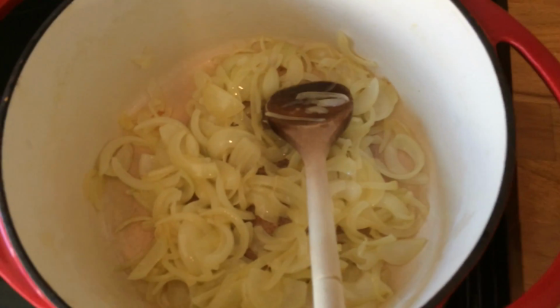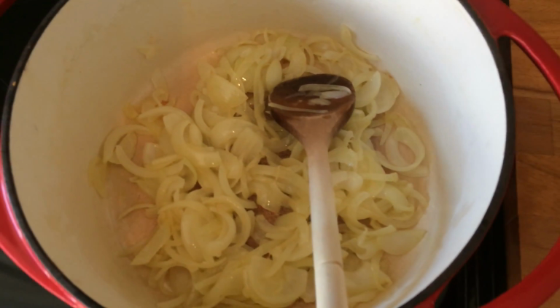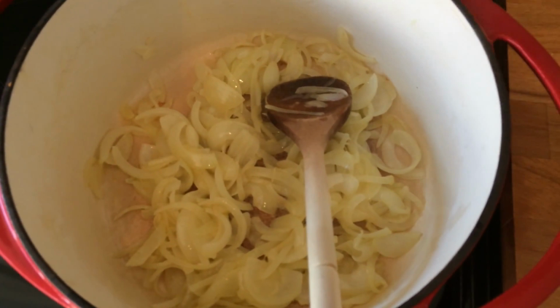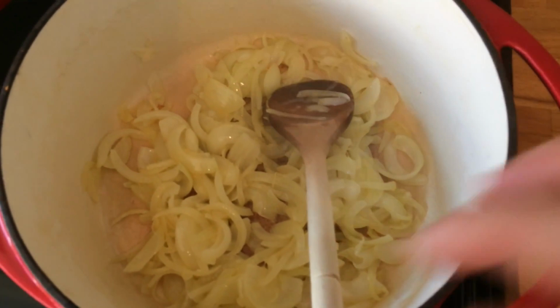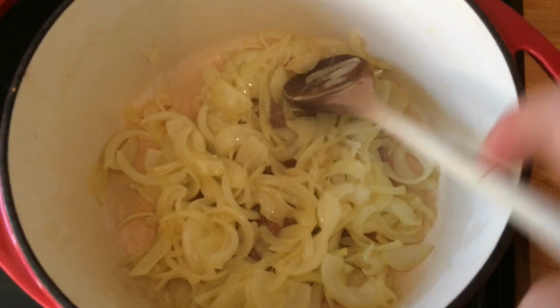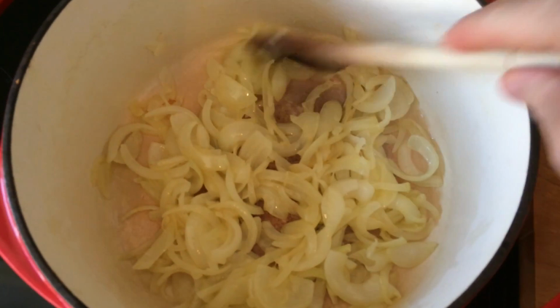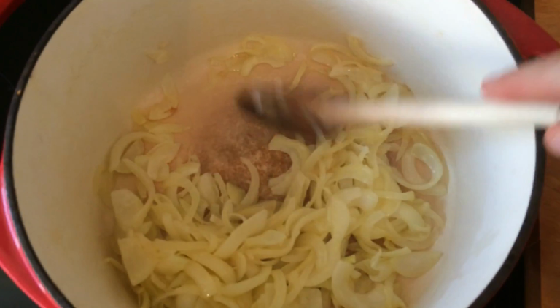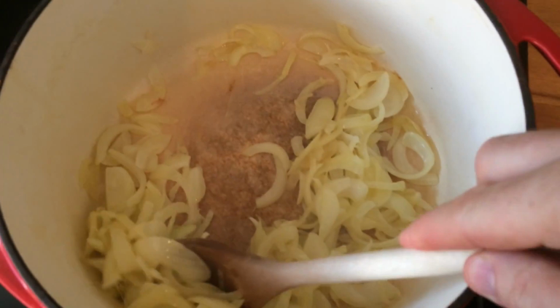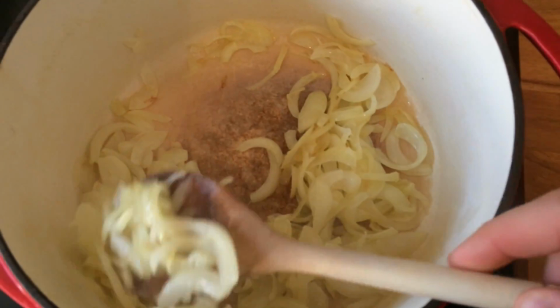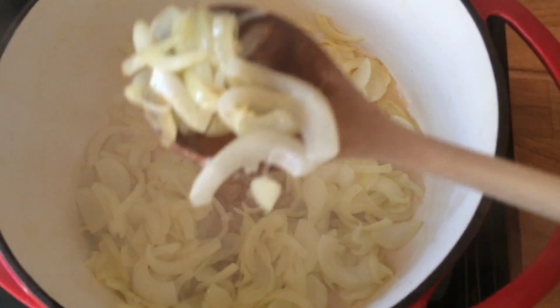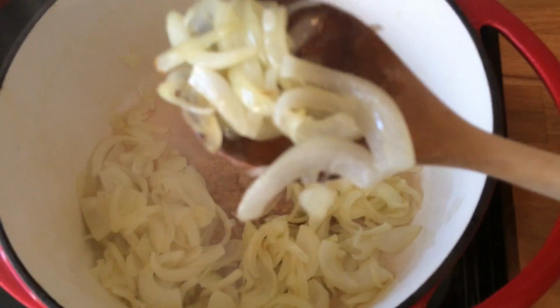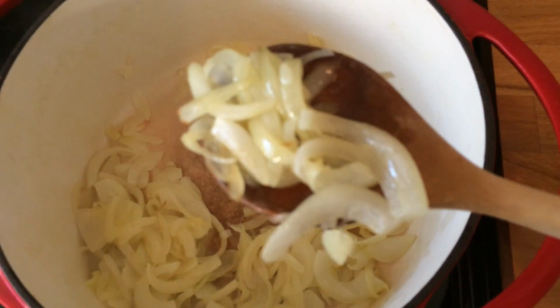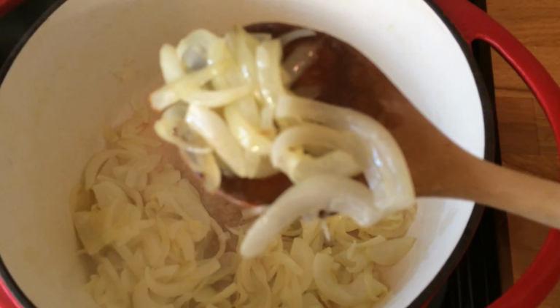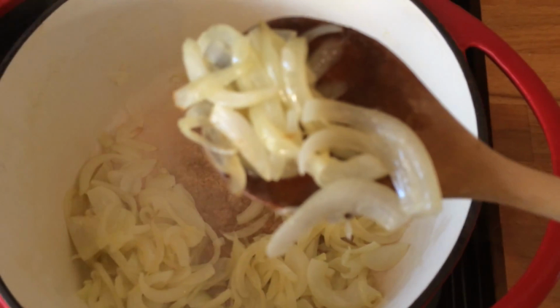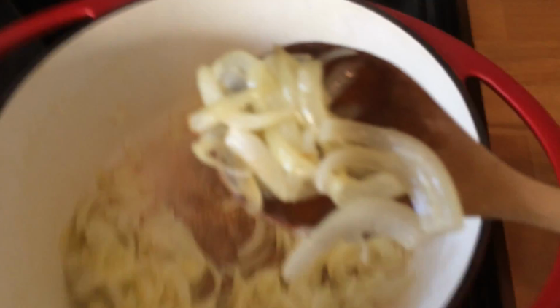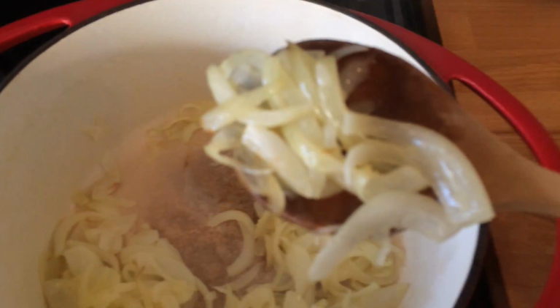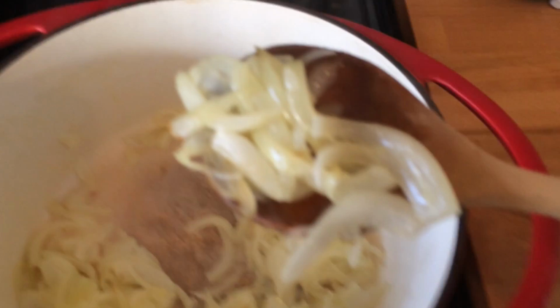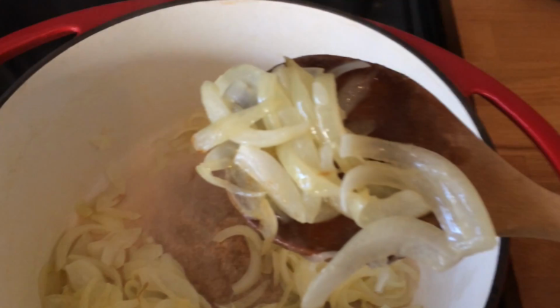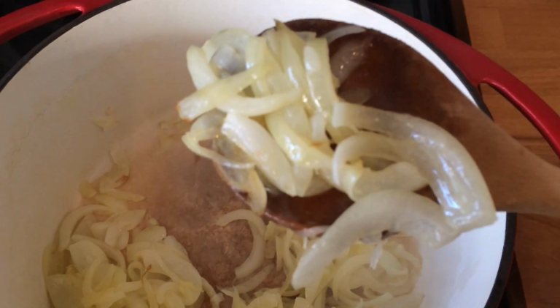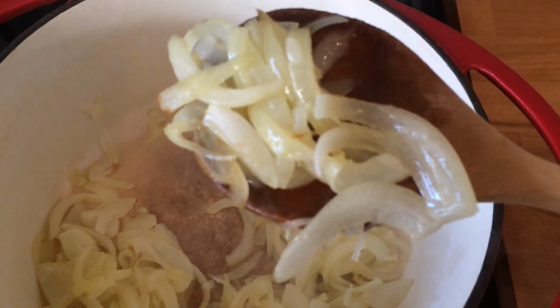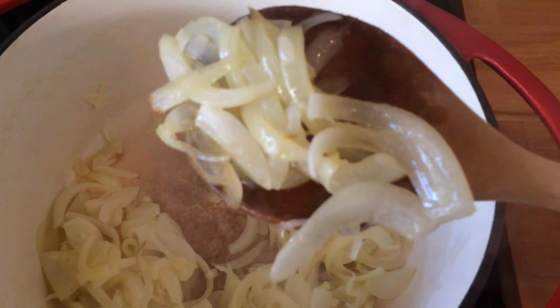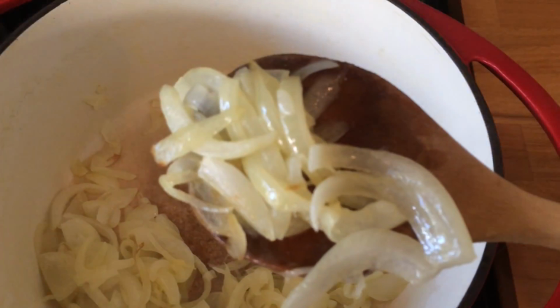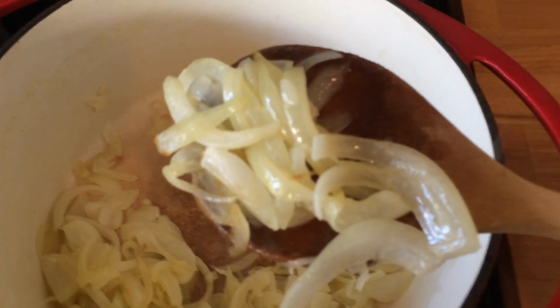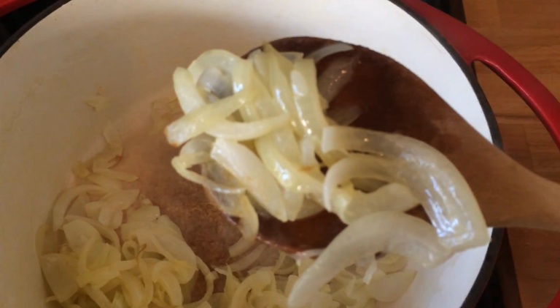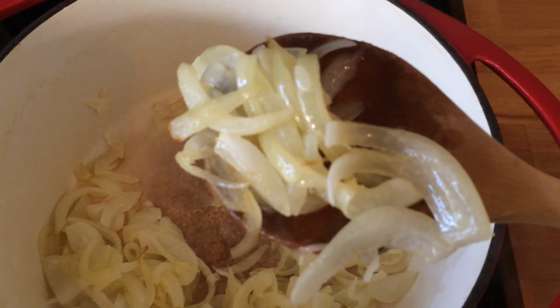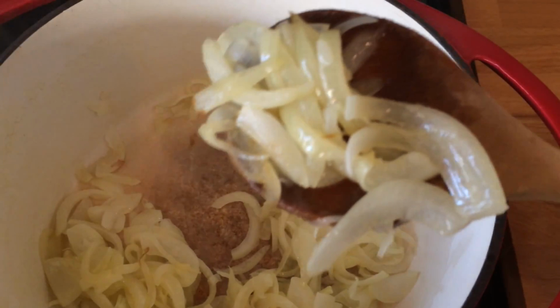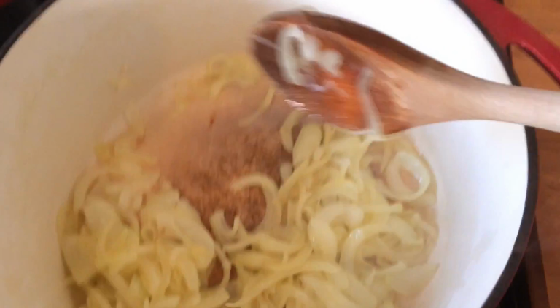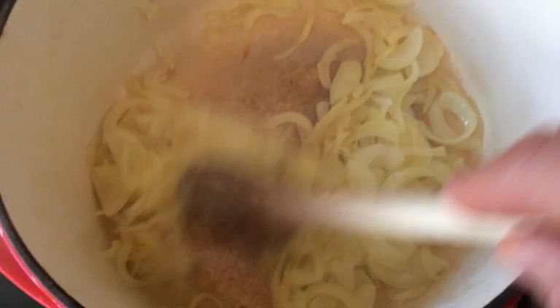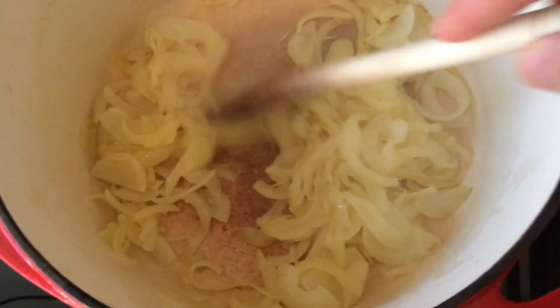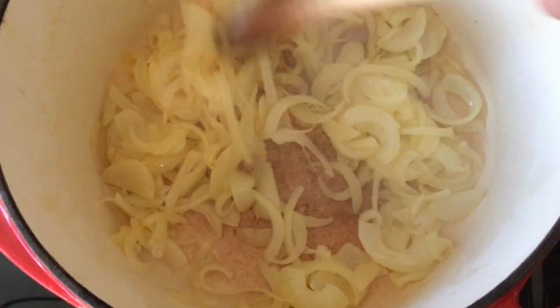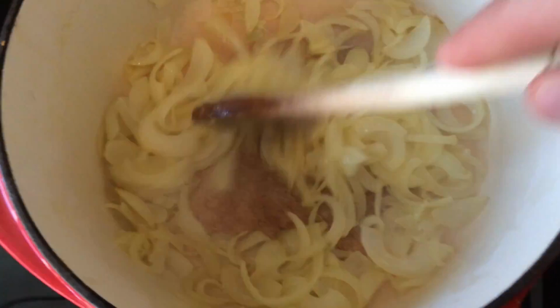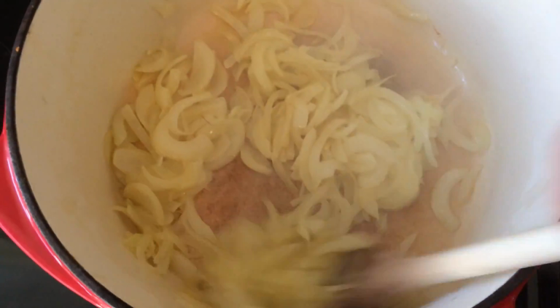I've been cooking these down, sweating them down for about five or six minutes. If you can see it there, they're starting to look a bit translucent. I haven't got too much colour on them, so that's good.